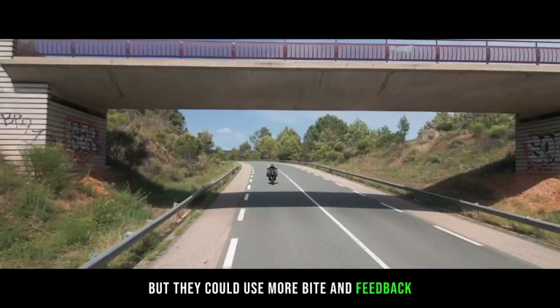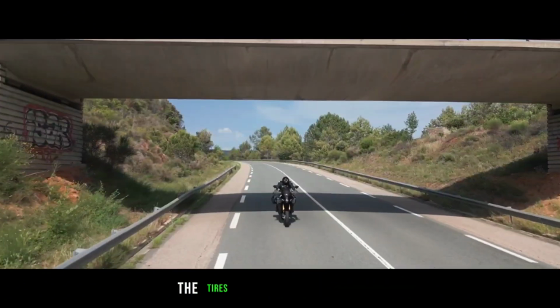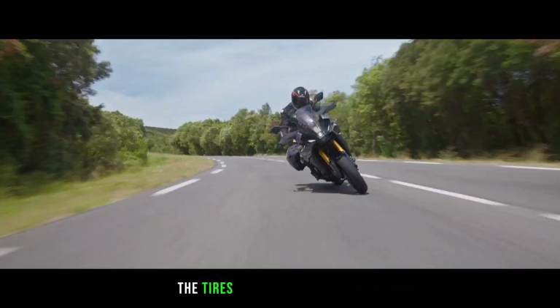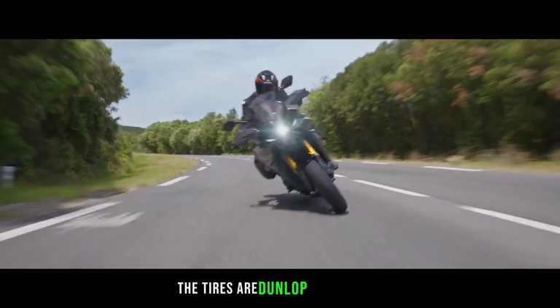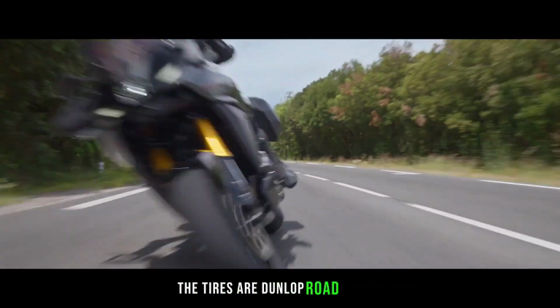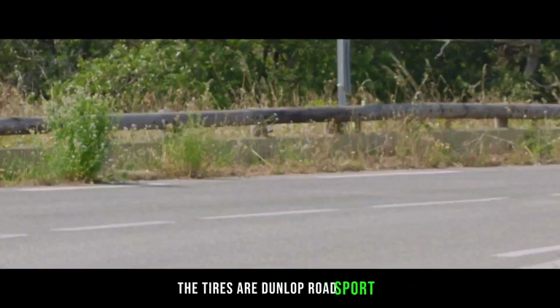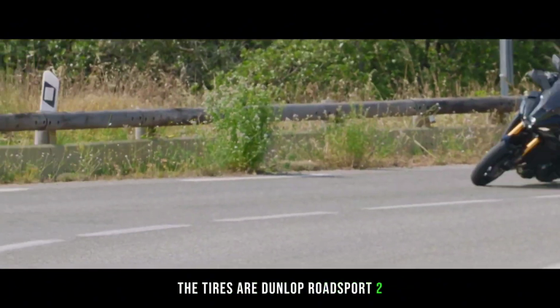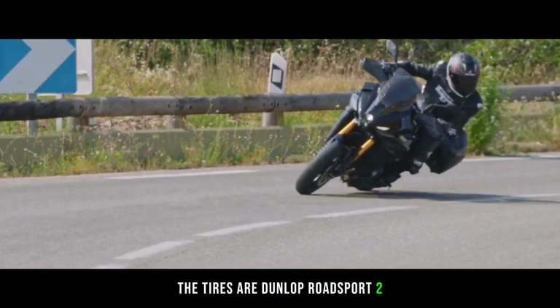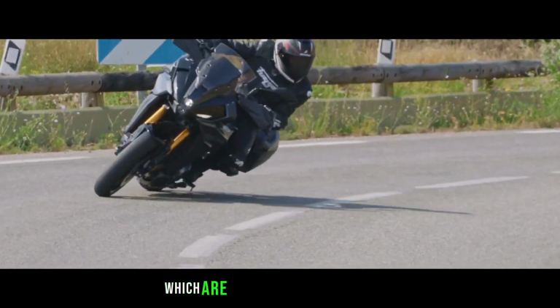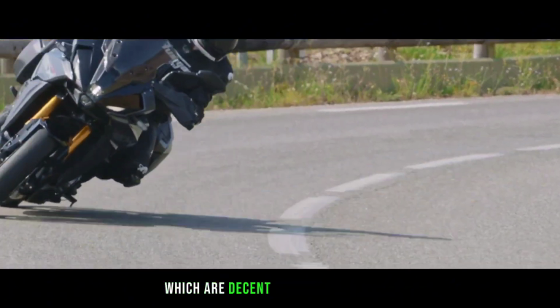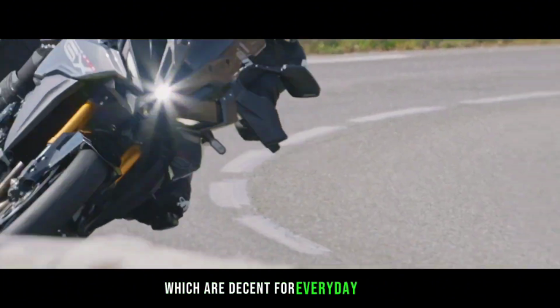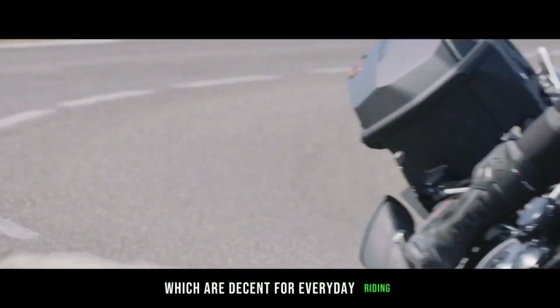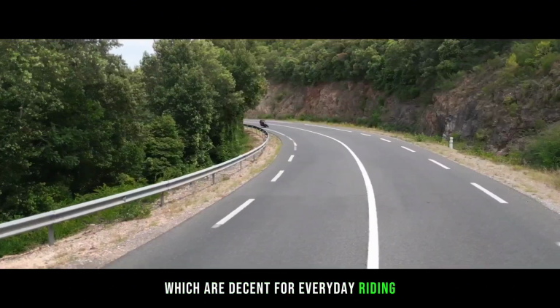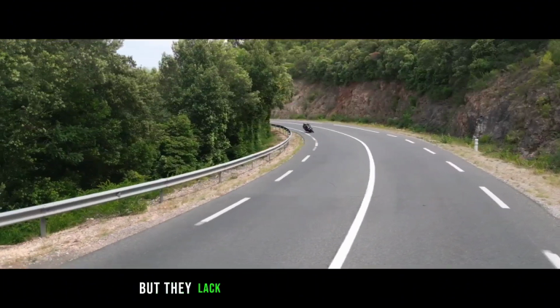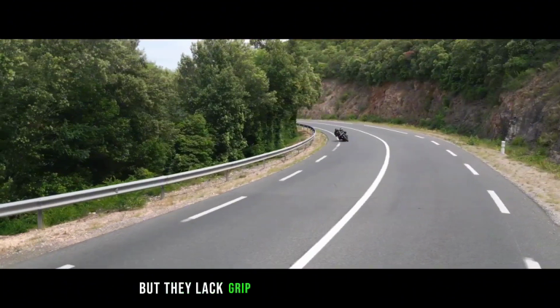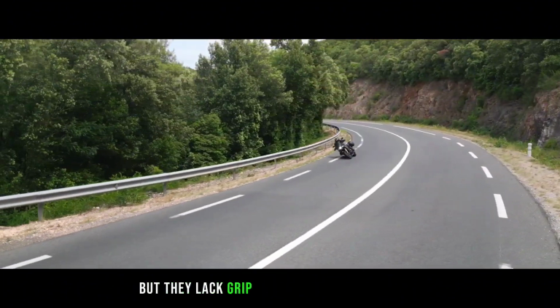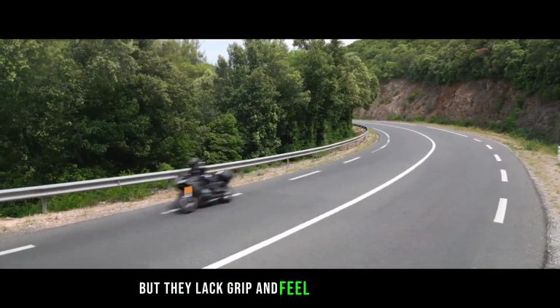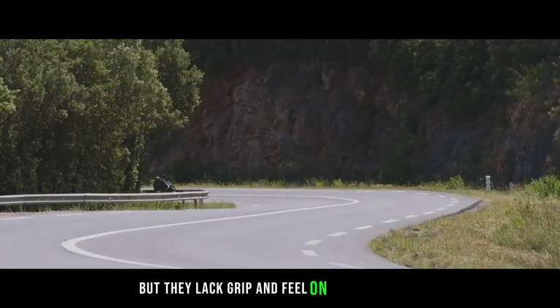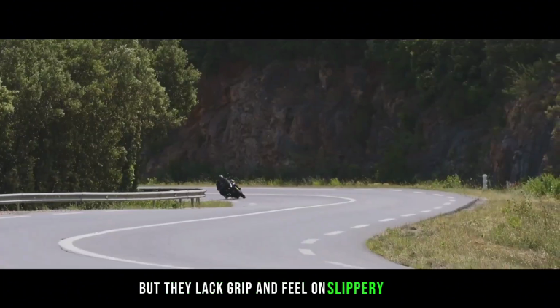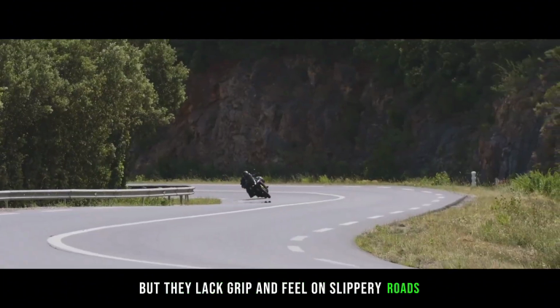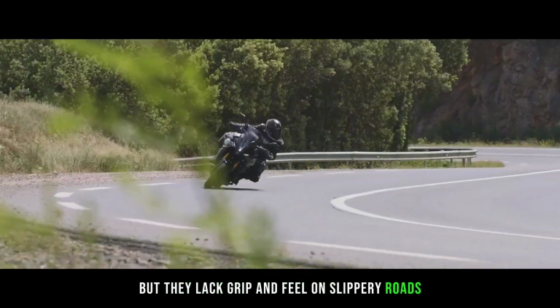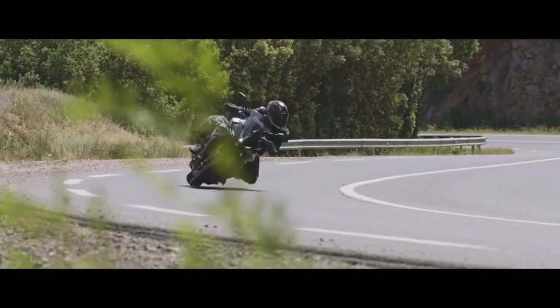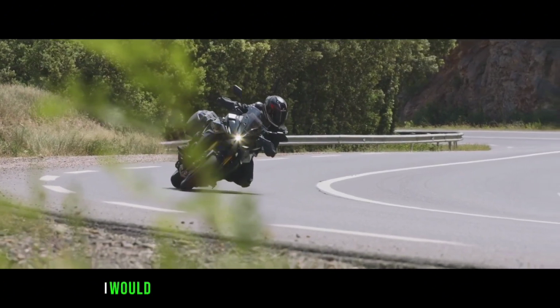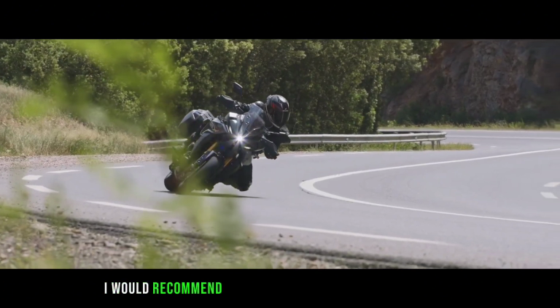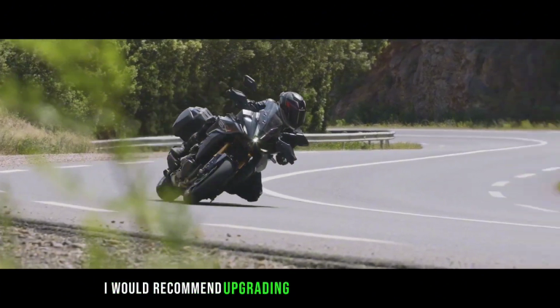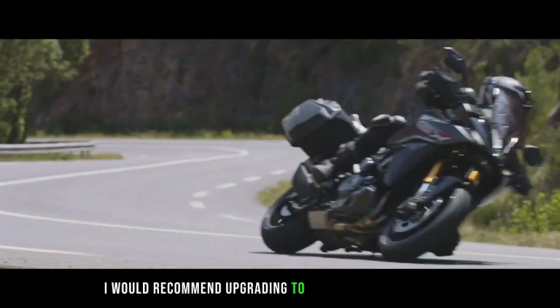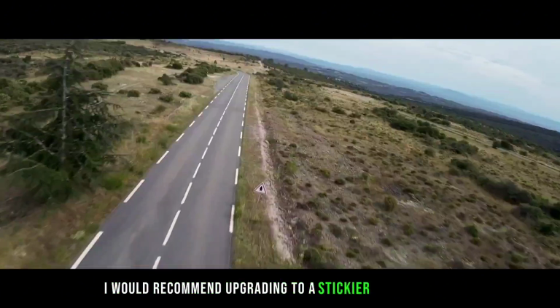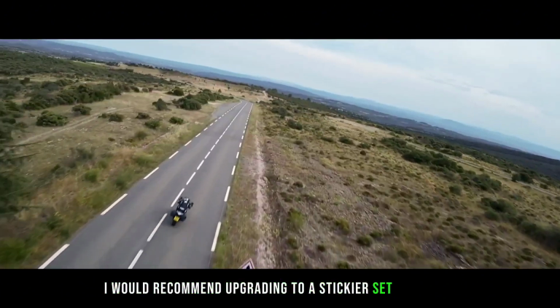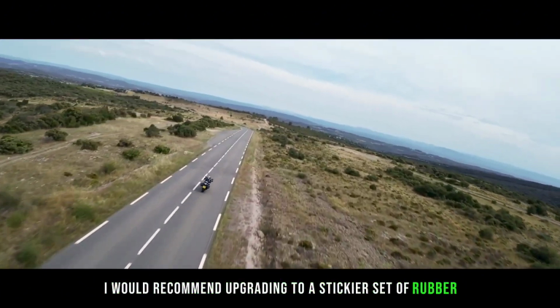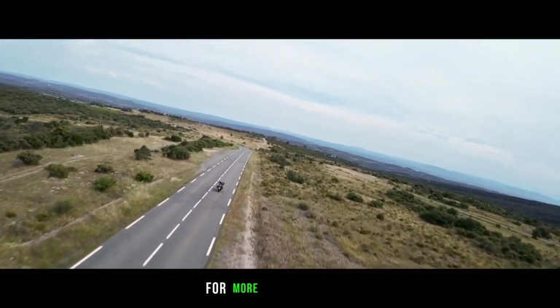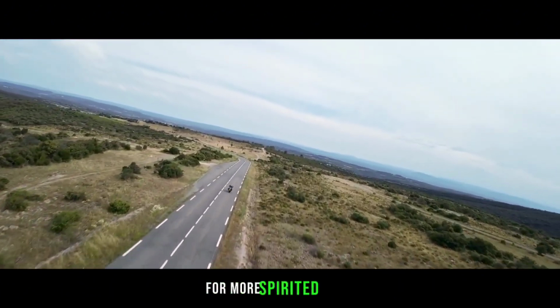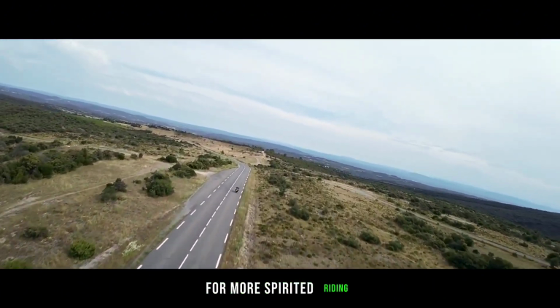The tires are Dunlop Road Sport 2, which are decent for everyday riding, but they lack grip and feel on slippery roads. I would recommend upgrading to a stickier set of rubber for more spirited riding.